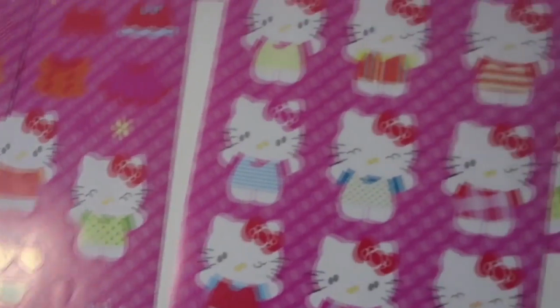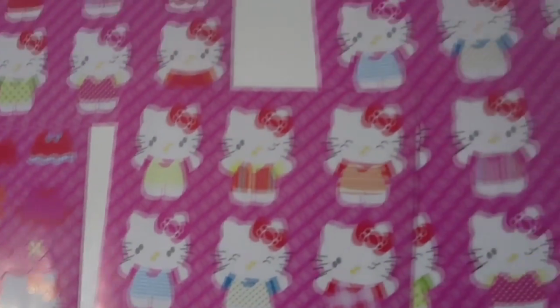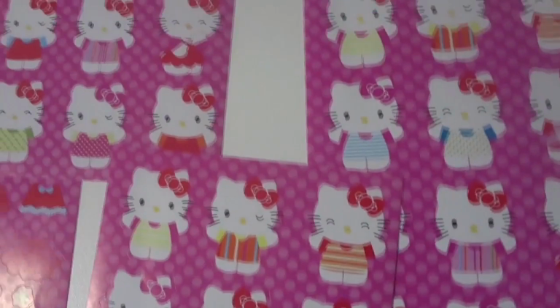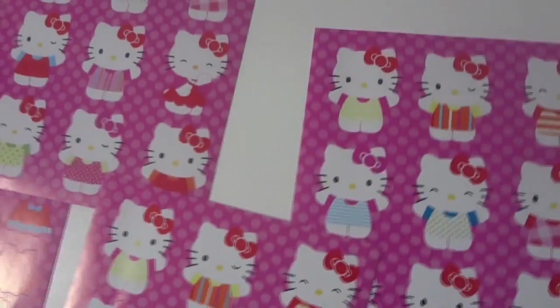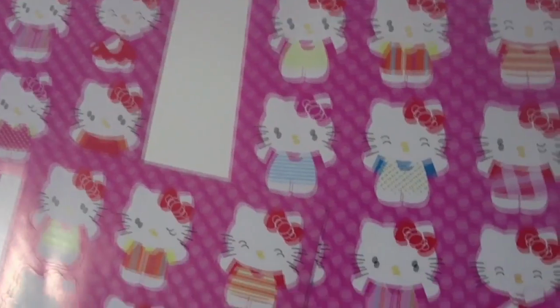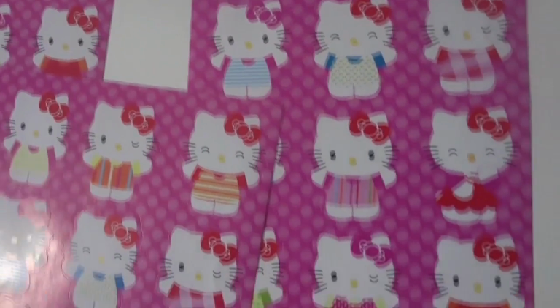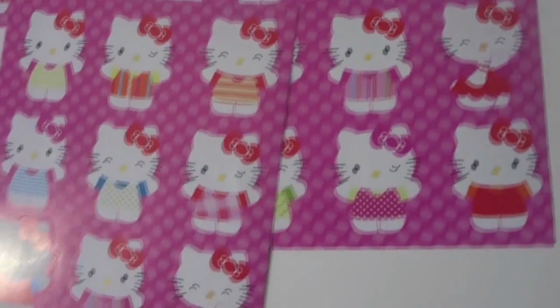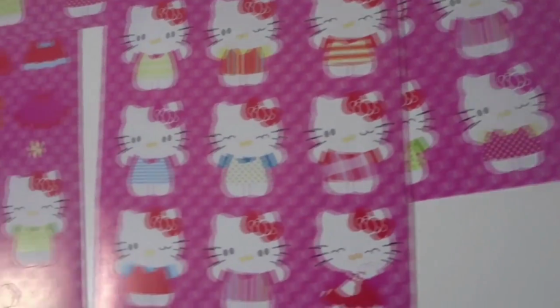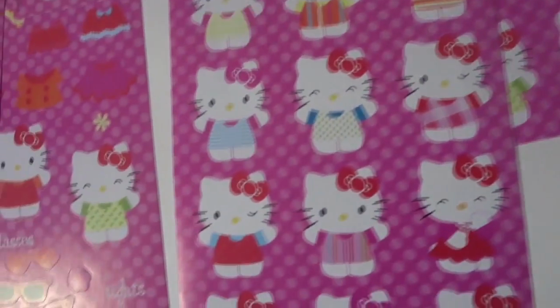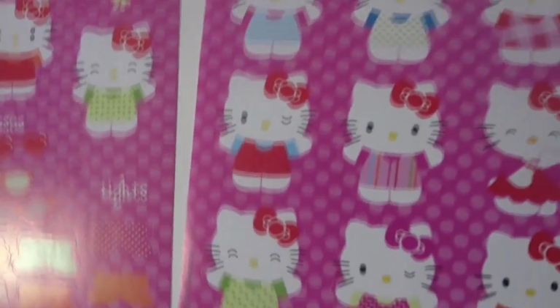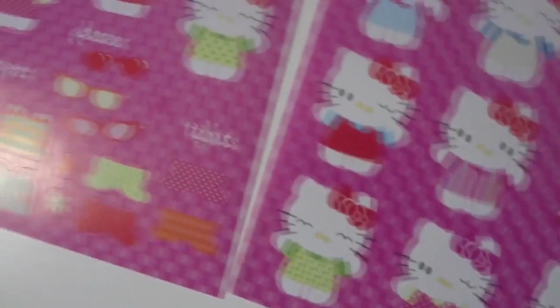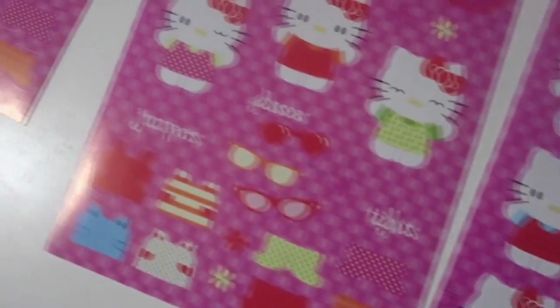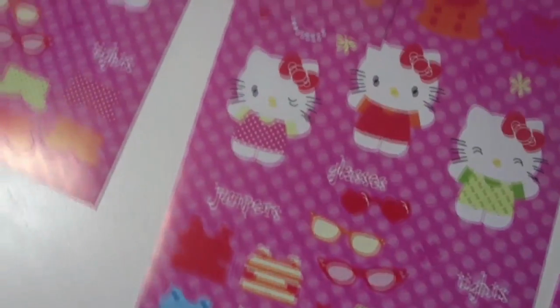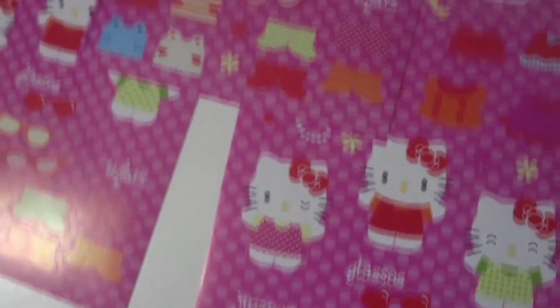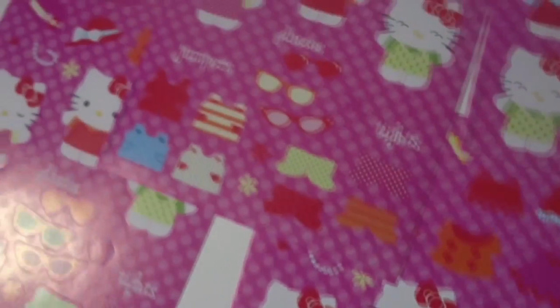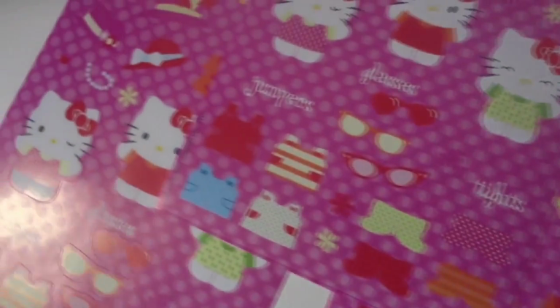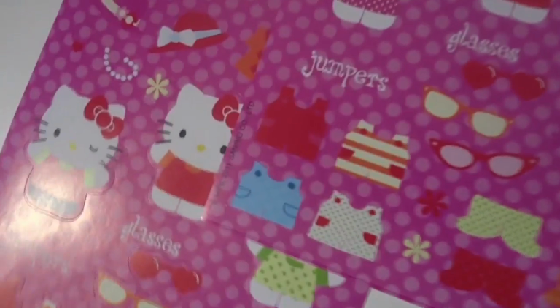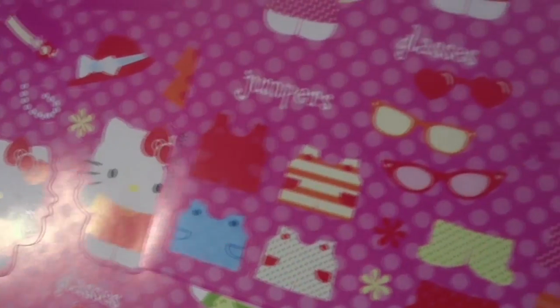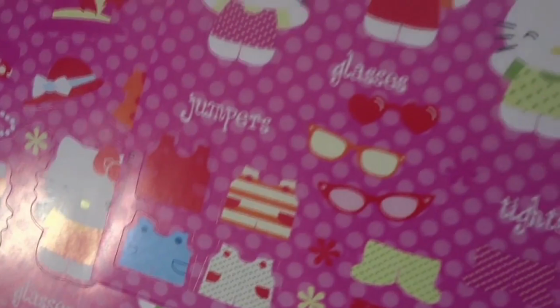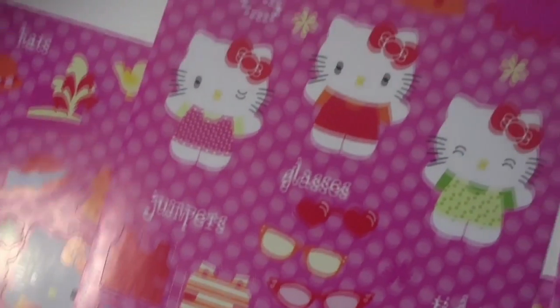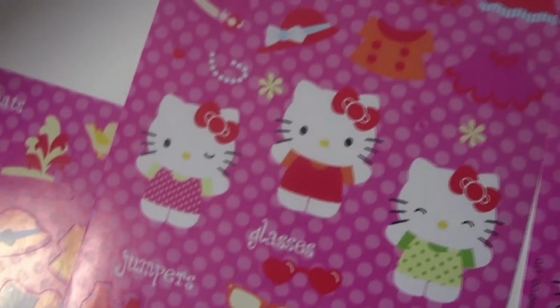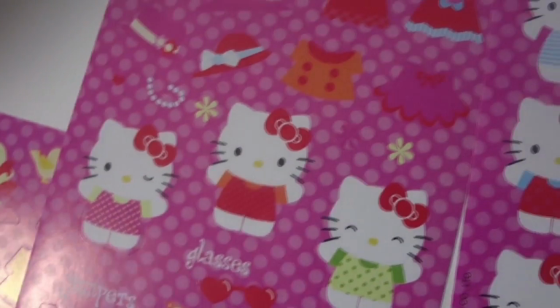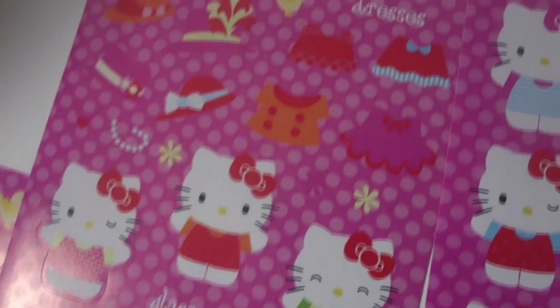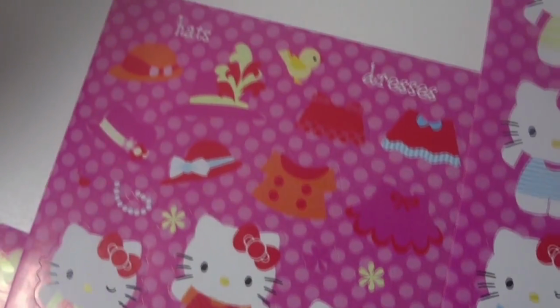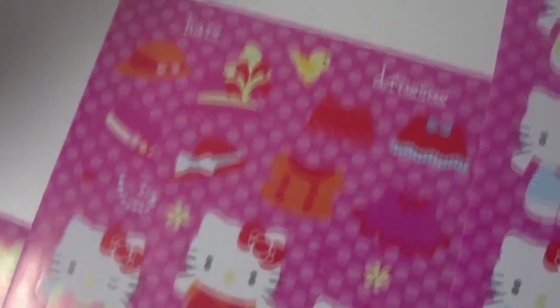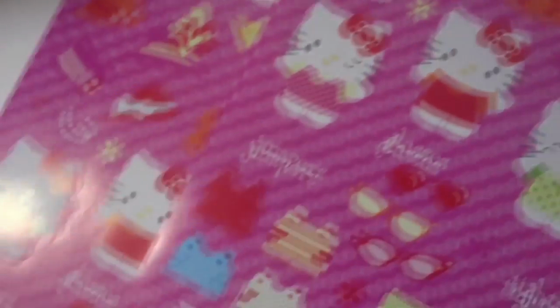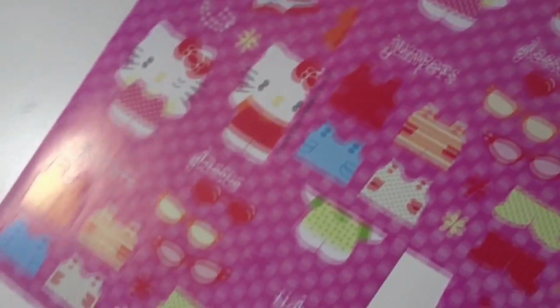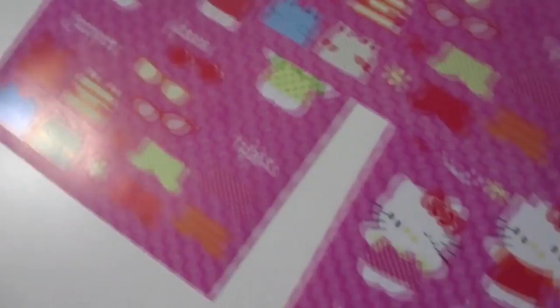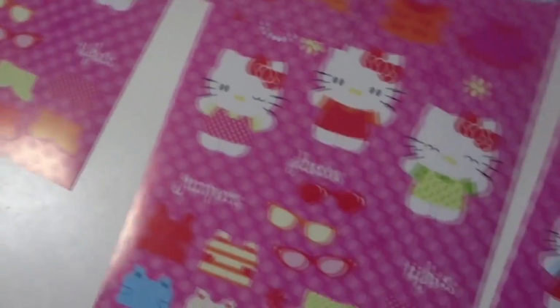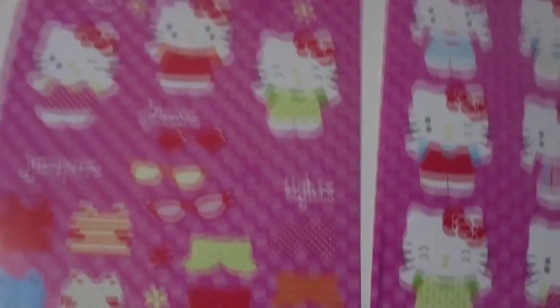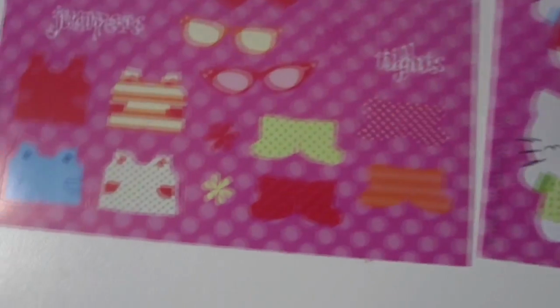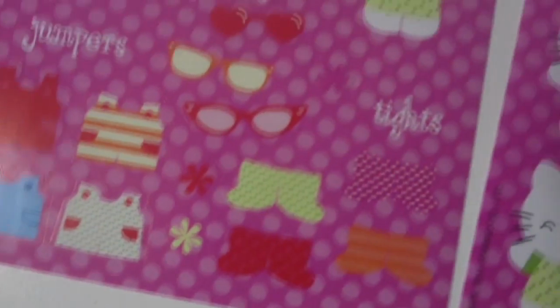Look at this, guys — it's a pretty cute idea. There are tons of little Hello Kitties and outfits, and then you've got all these accessories like glasses, shirts, flowers, and hats, and you can put them on the stickers to create your own stickers.